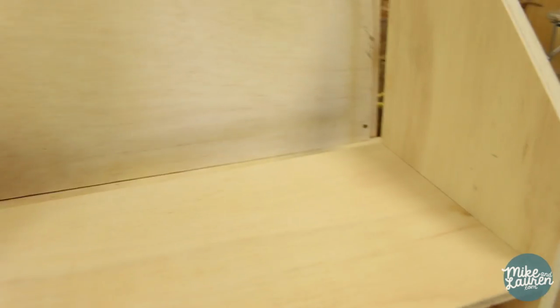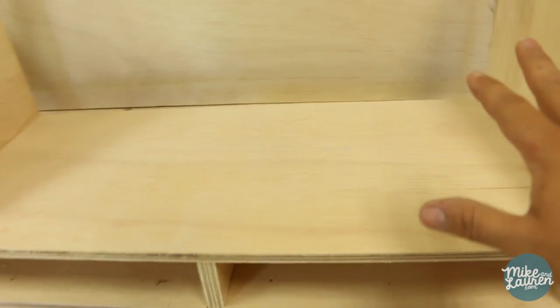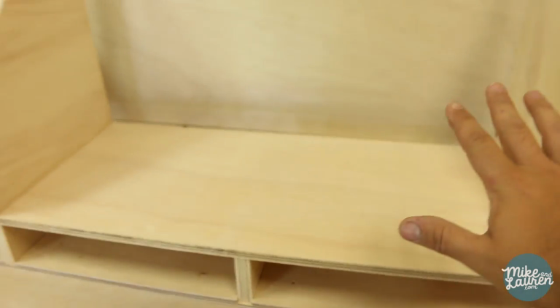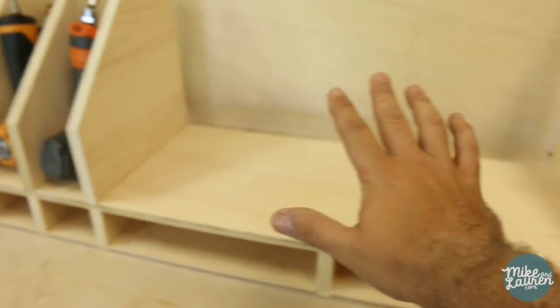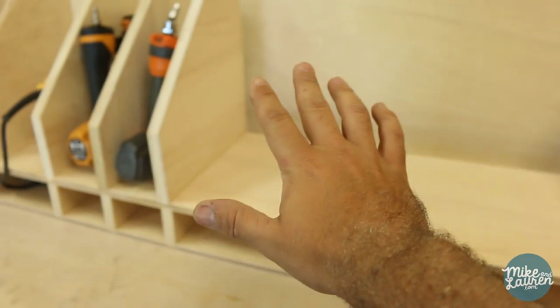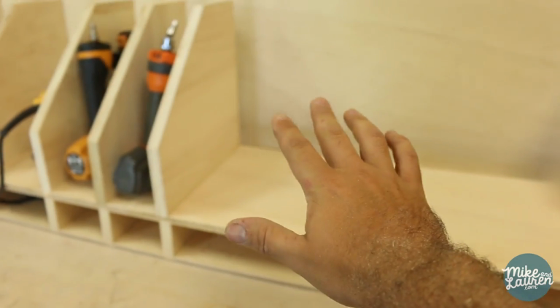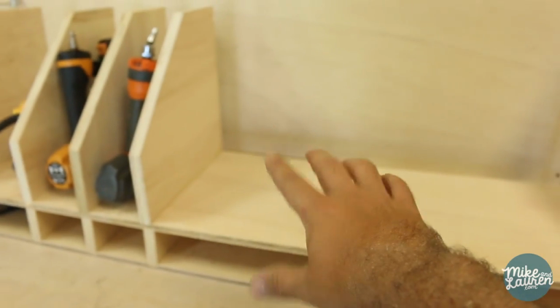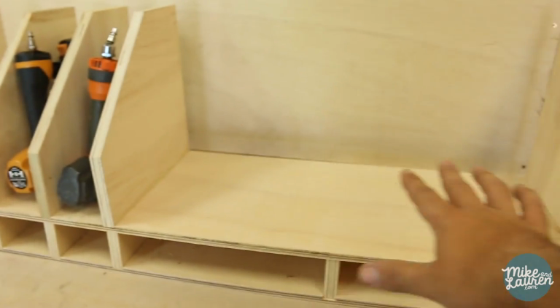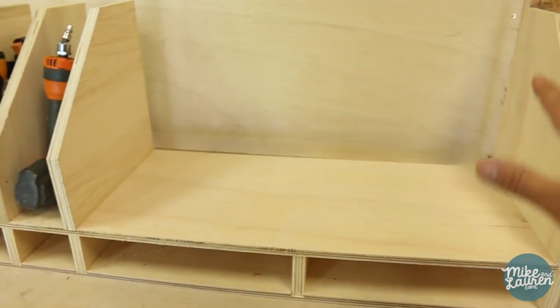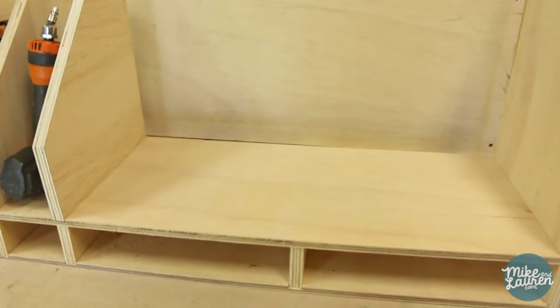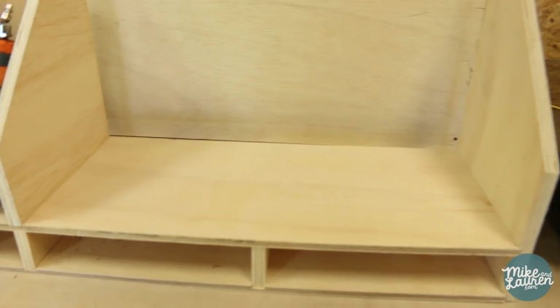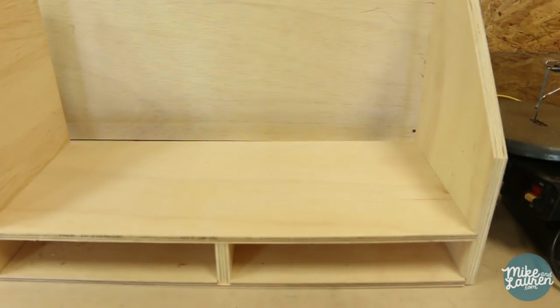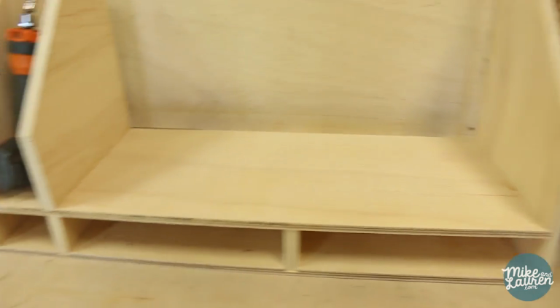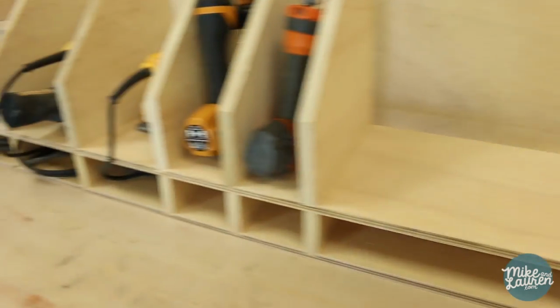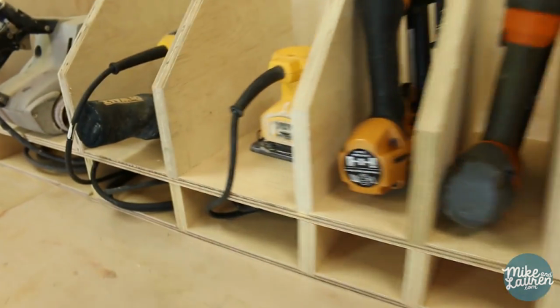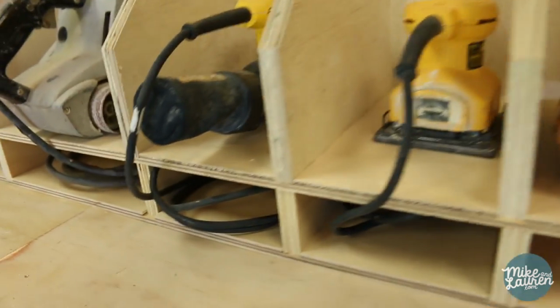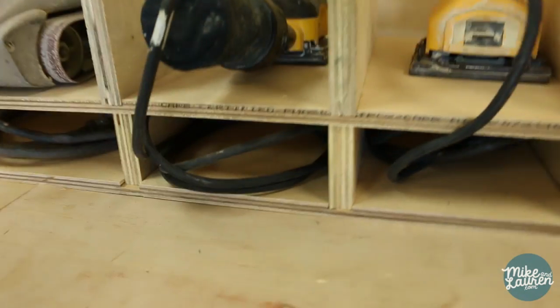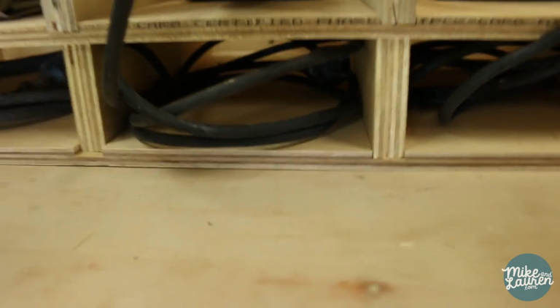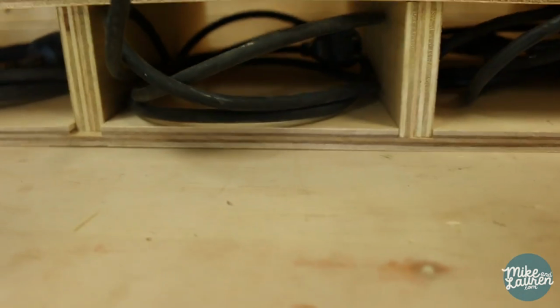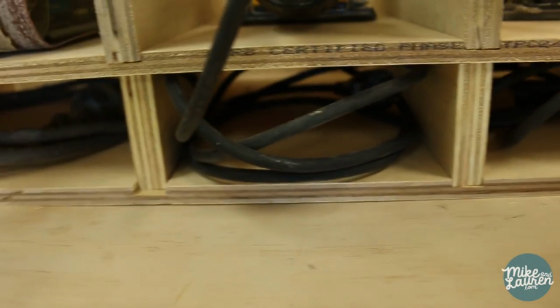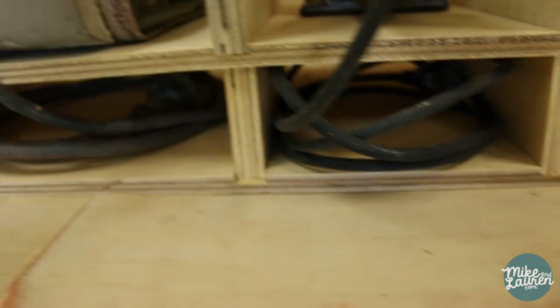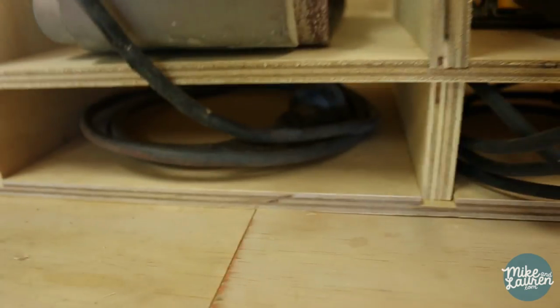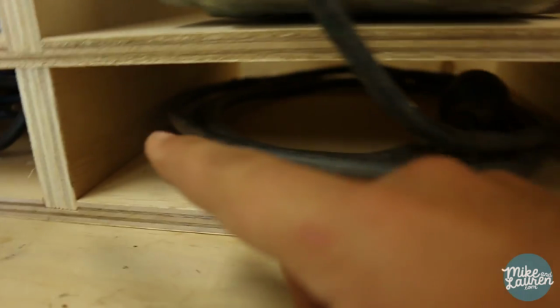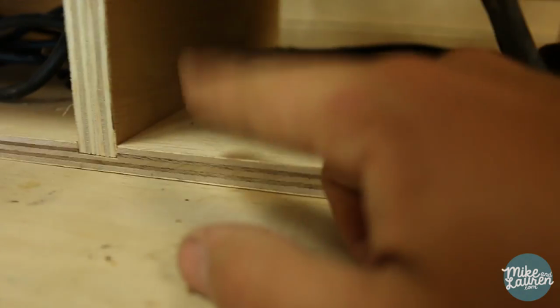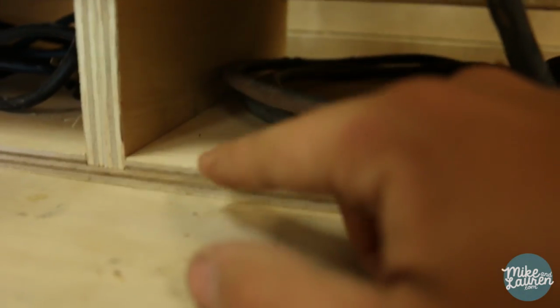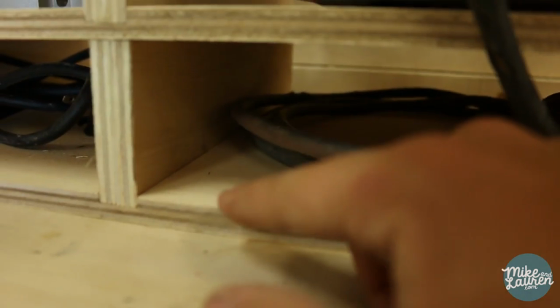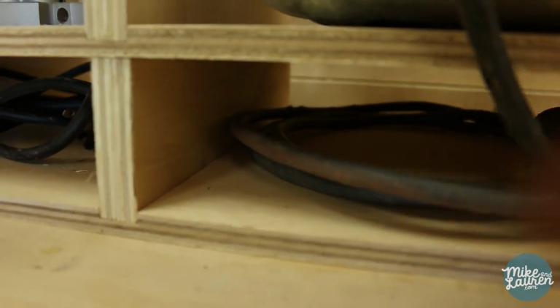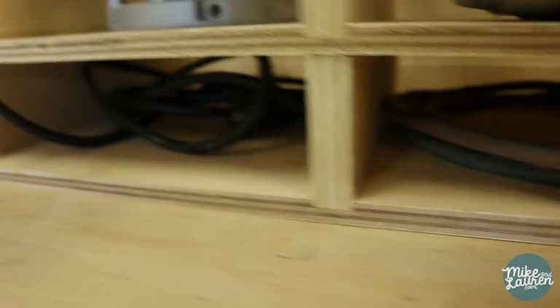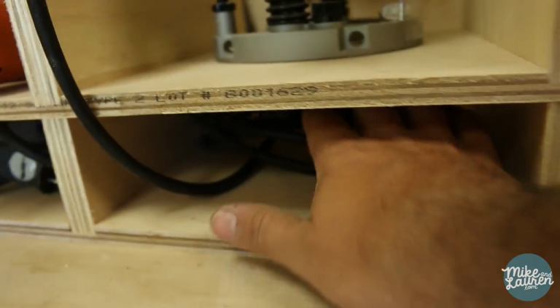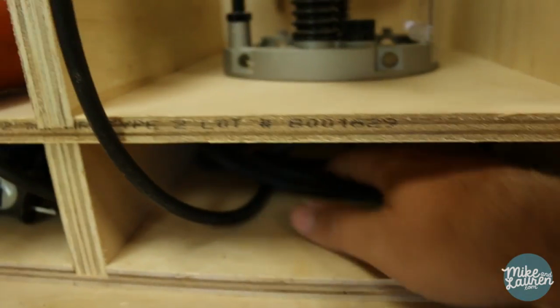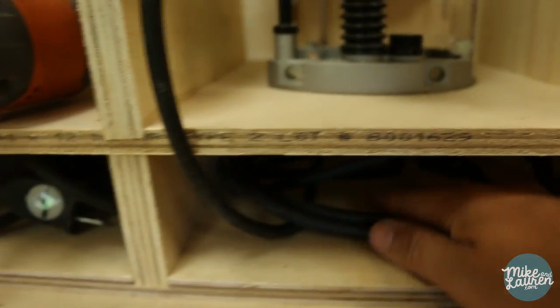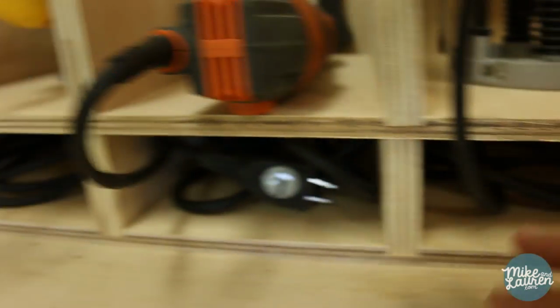This little area will be for sandpaper, blades, accessories, etc. And the size that I made the cord slots — this is two and a half inches — is perfect. They just slide in really nice.